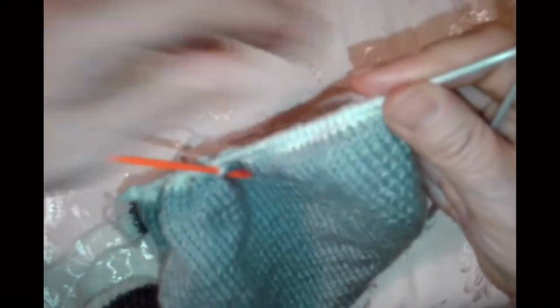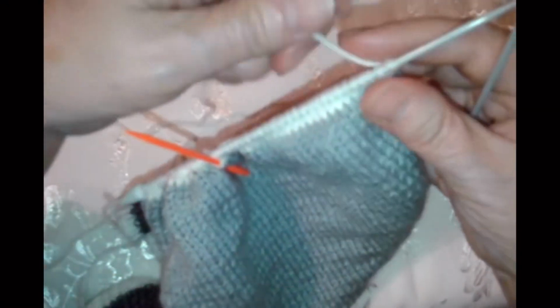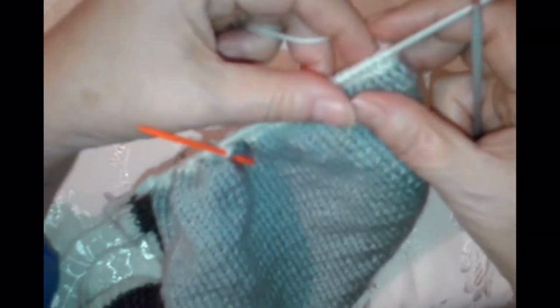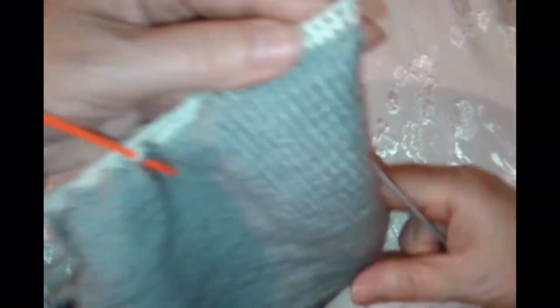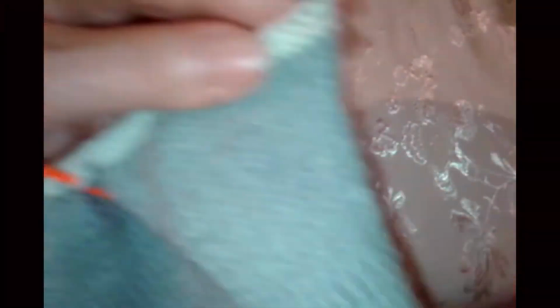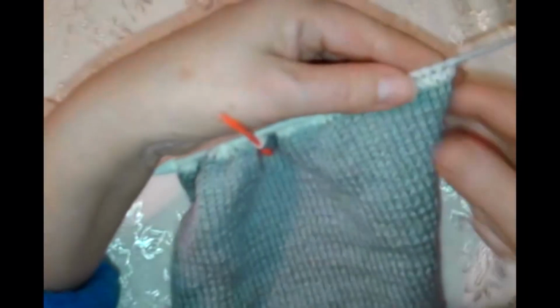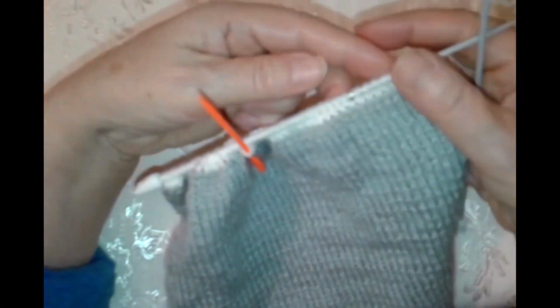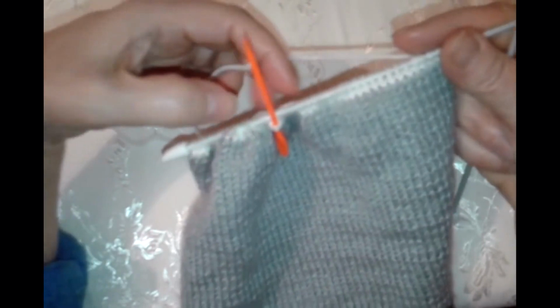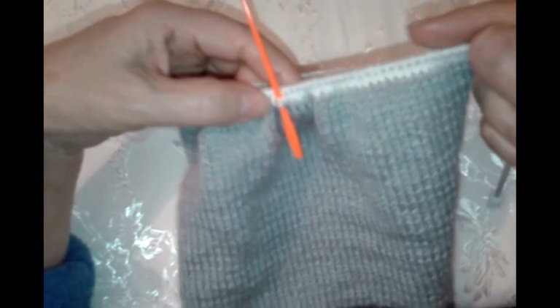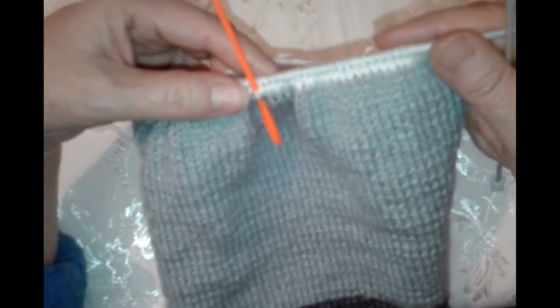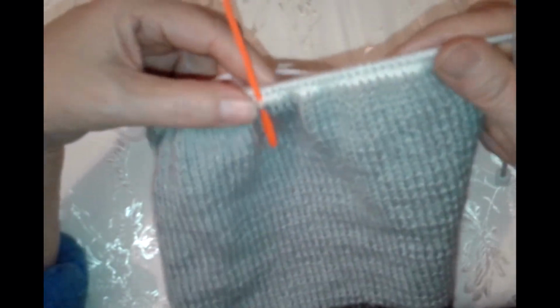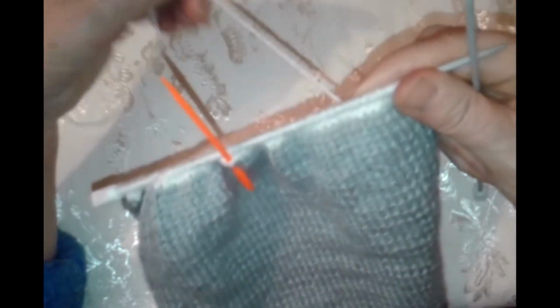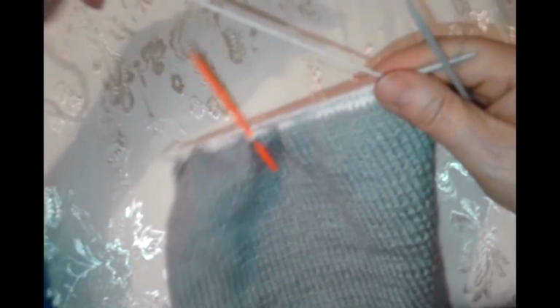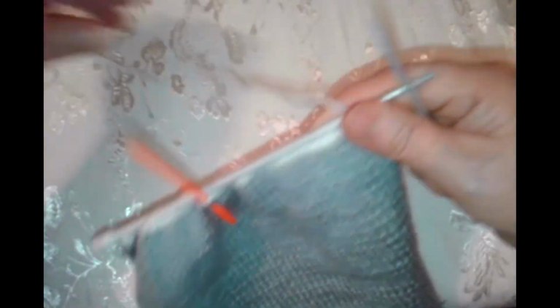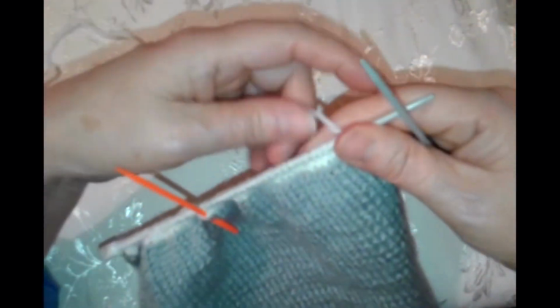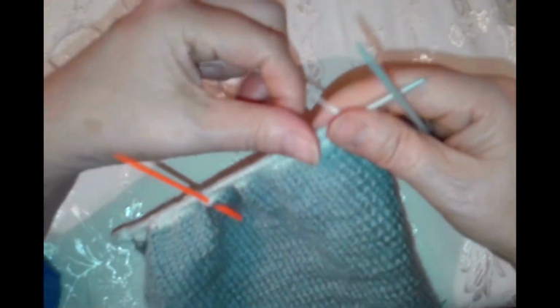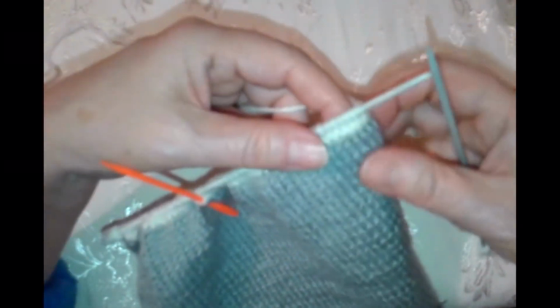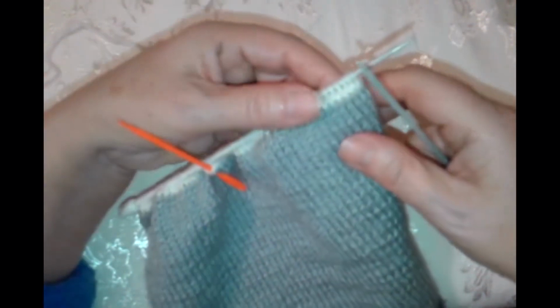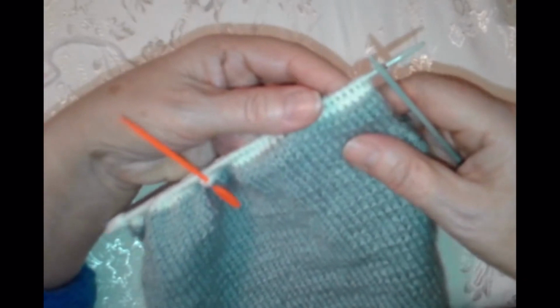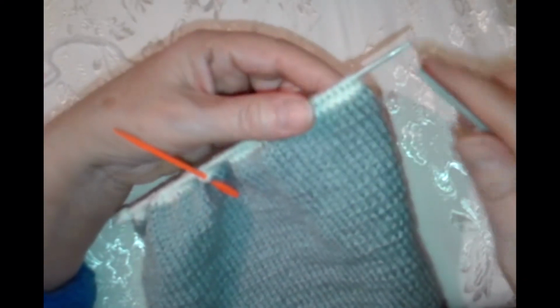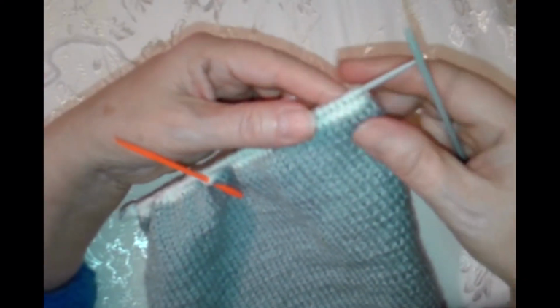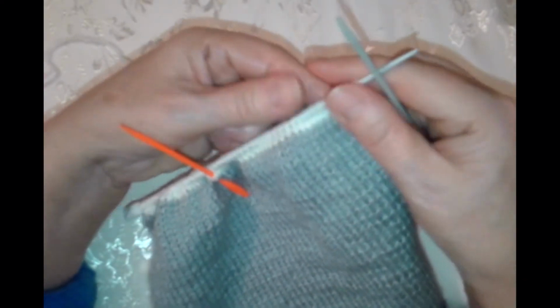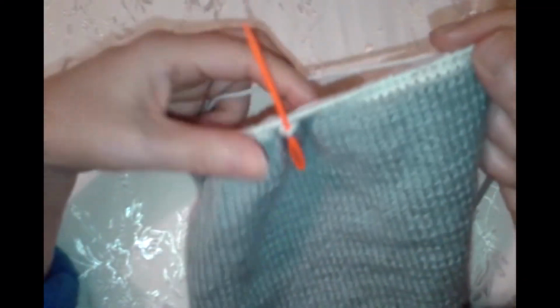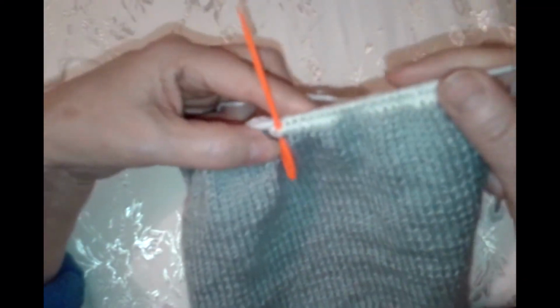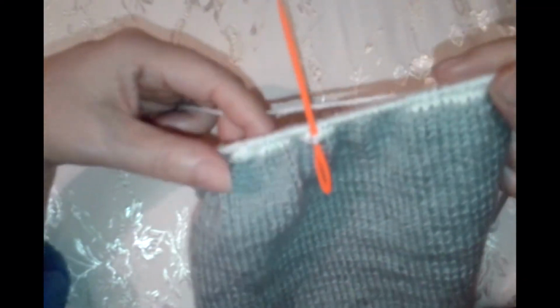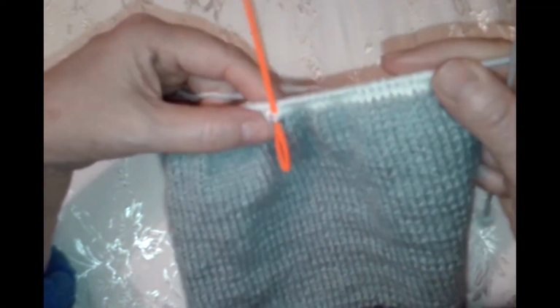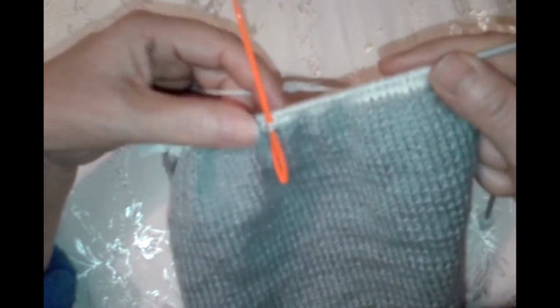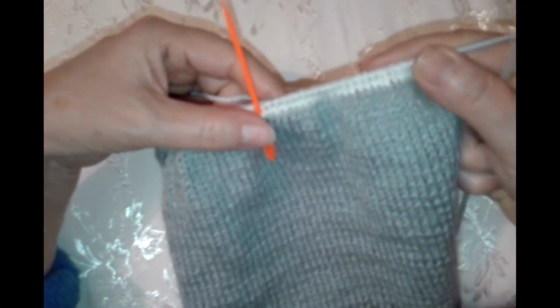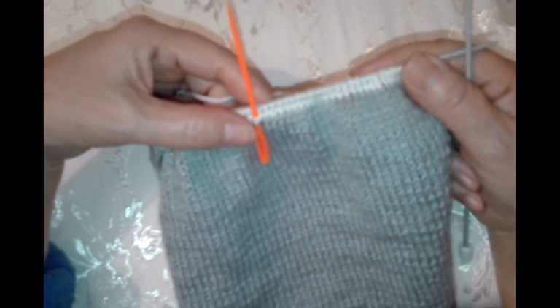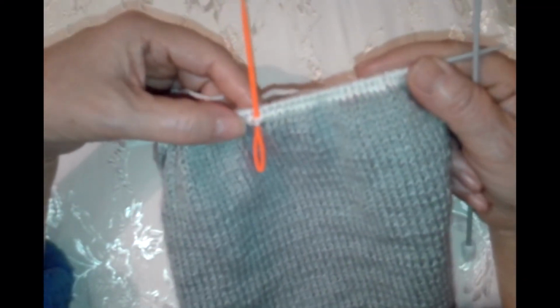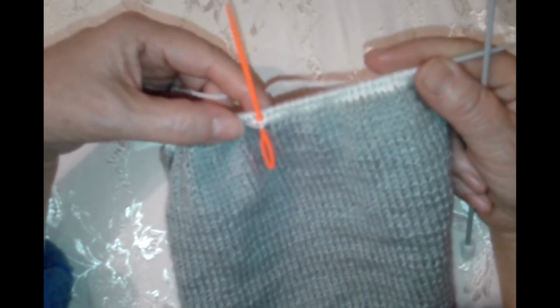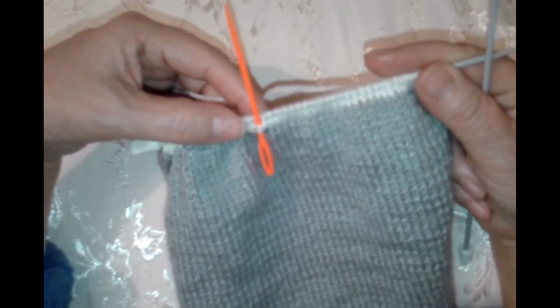Мы будем делать скос плеча и вырез горловины укороченными рядами. Если кому не будет понятно, можете в уроках у меня посмотреть — достаточно хорошо там всё написано.